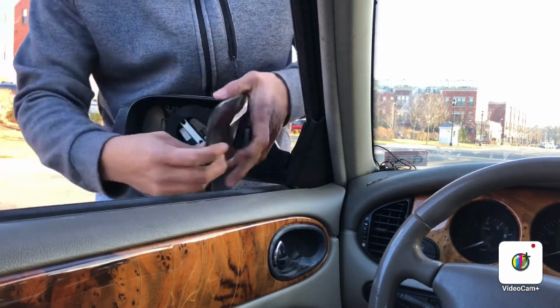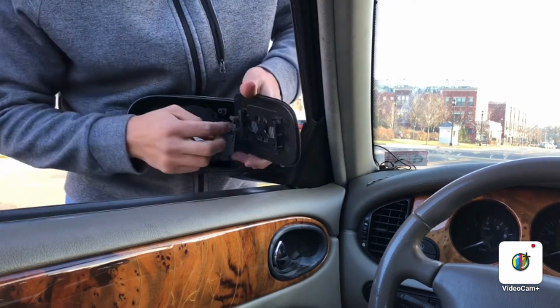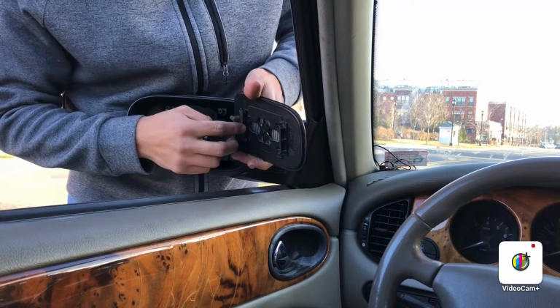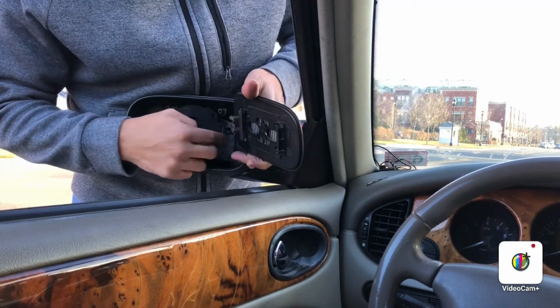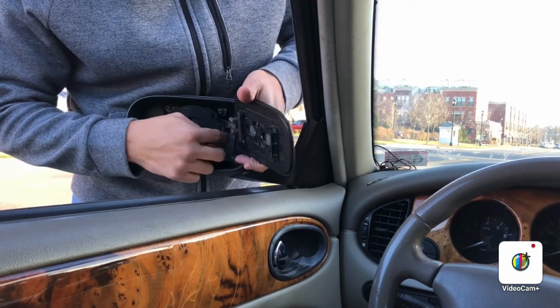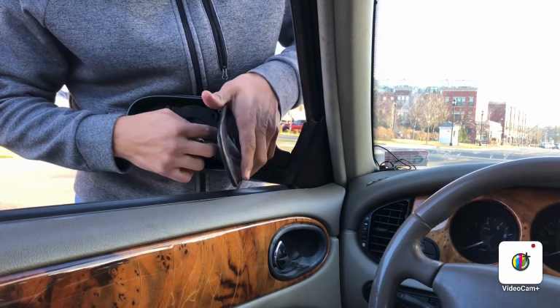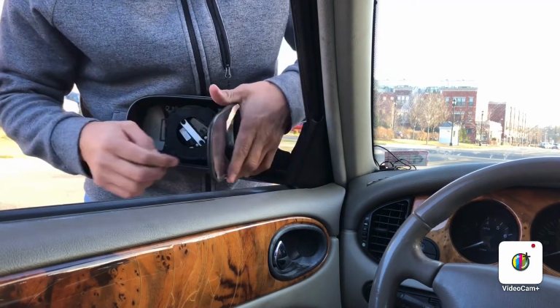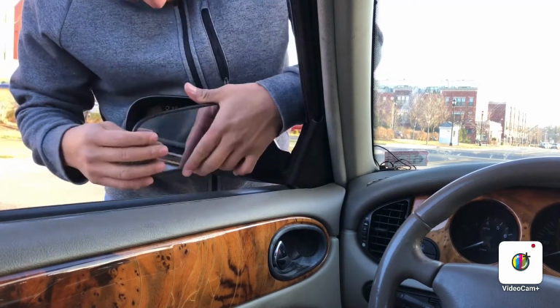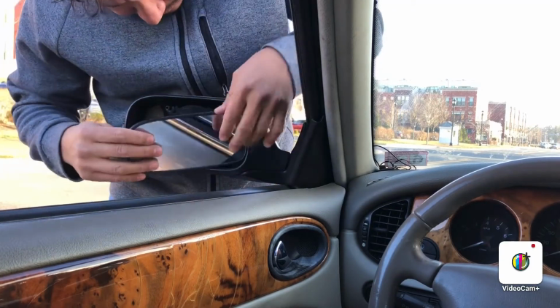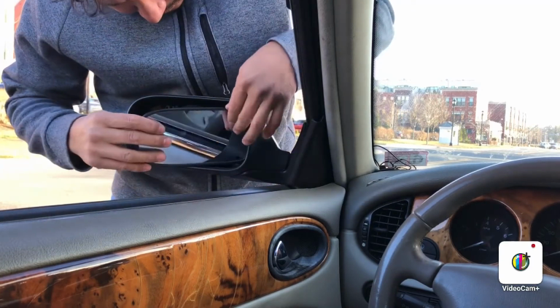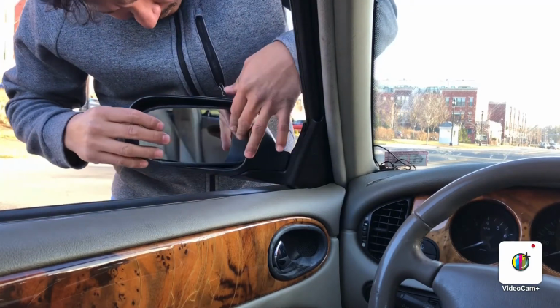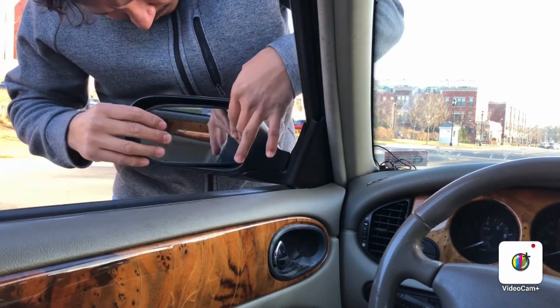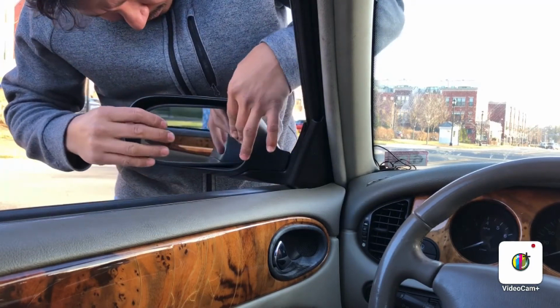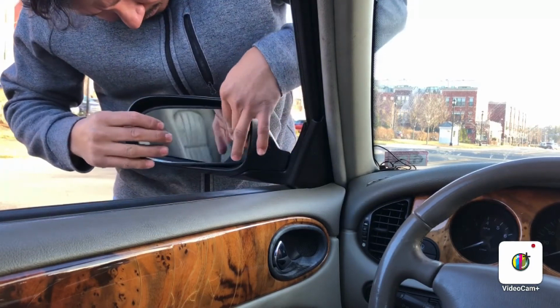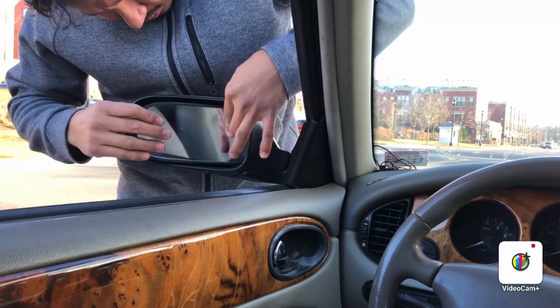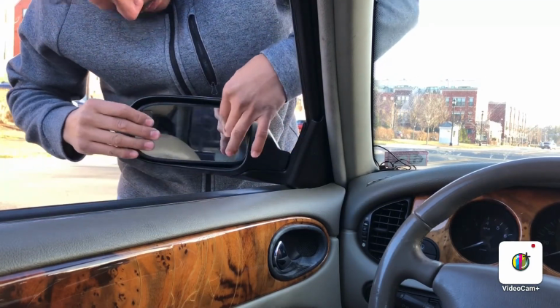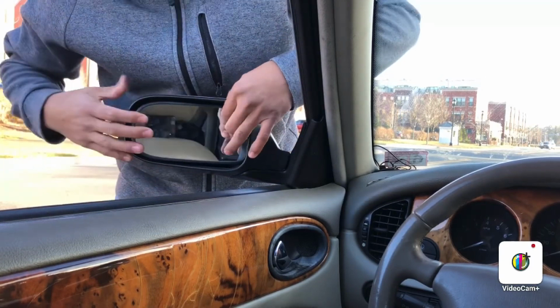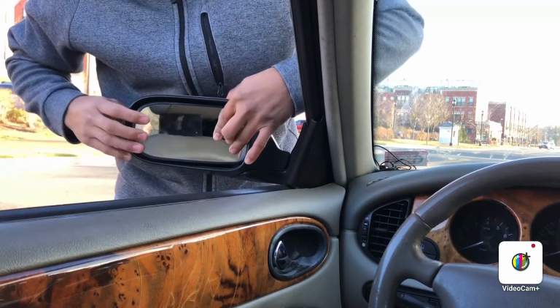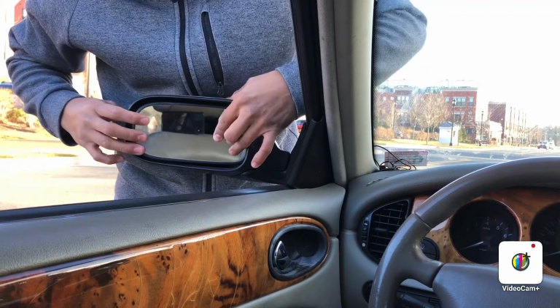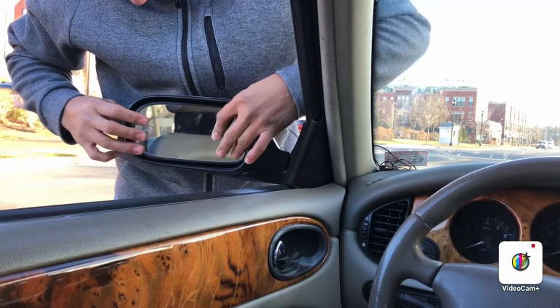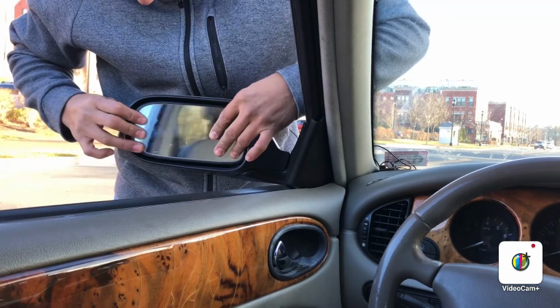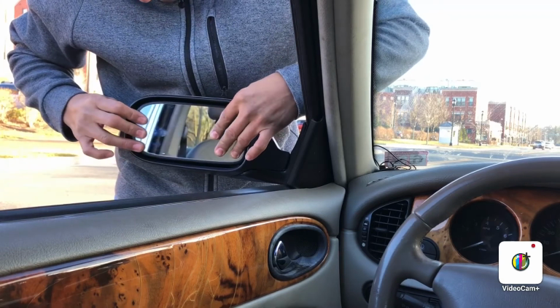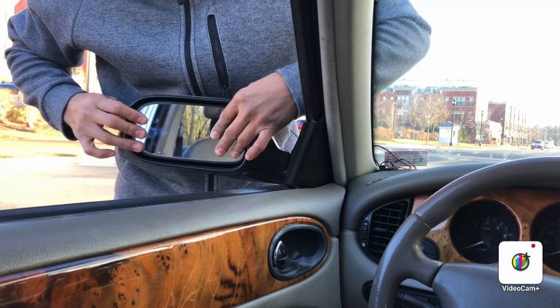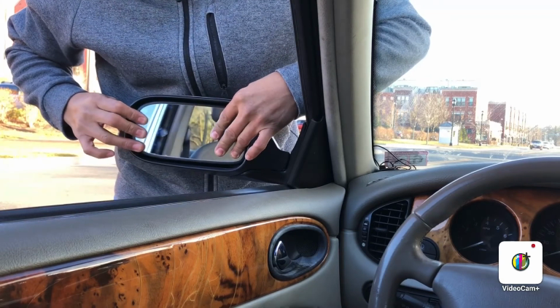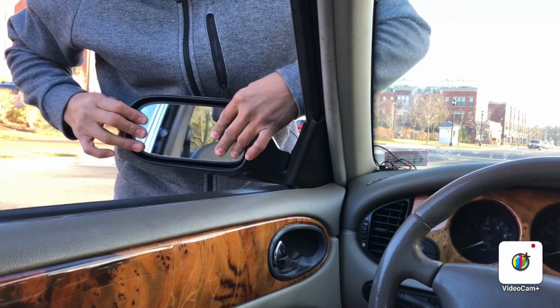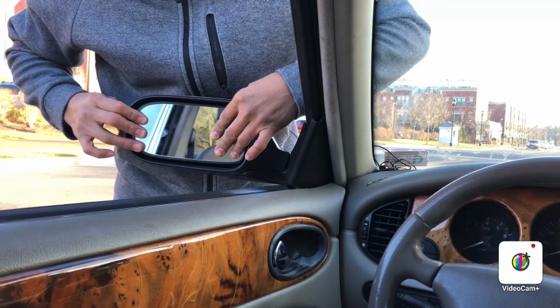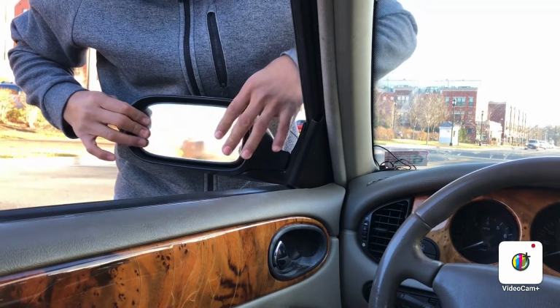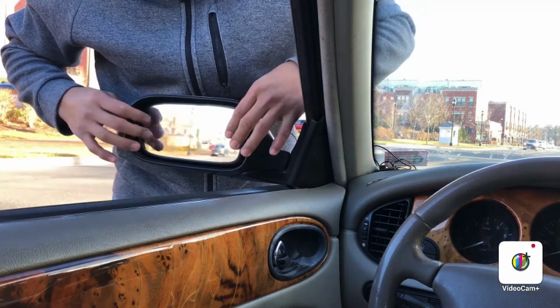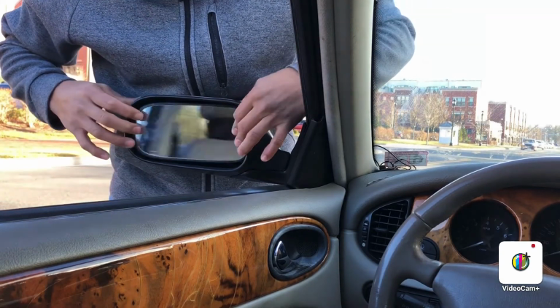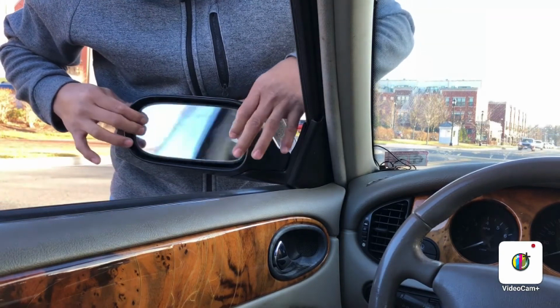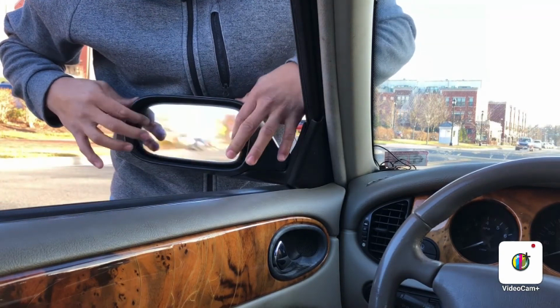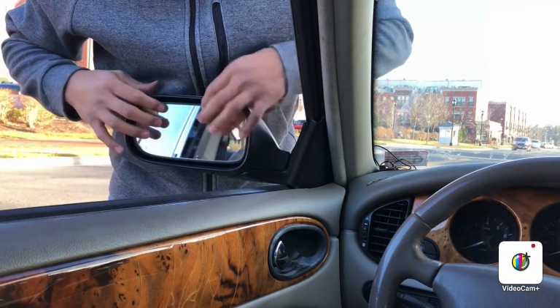You just gotta ensure that this is all the way back, and this part is gonna hook right here. You're gonna hear the hook up in there, and then once you put it back in, you're gonna hear the click. So you can move it up and down.